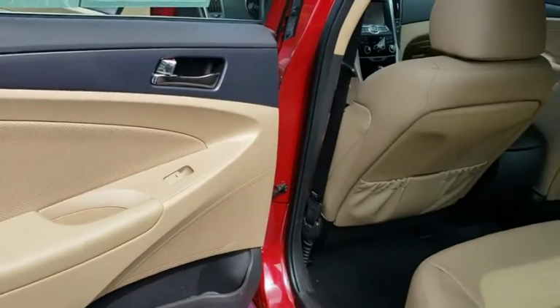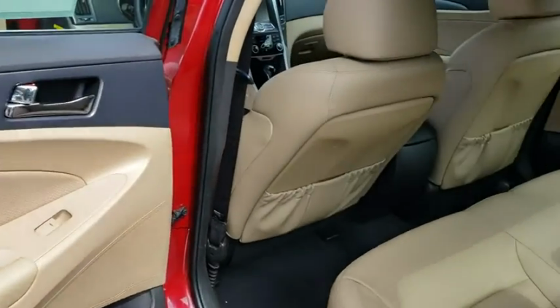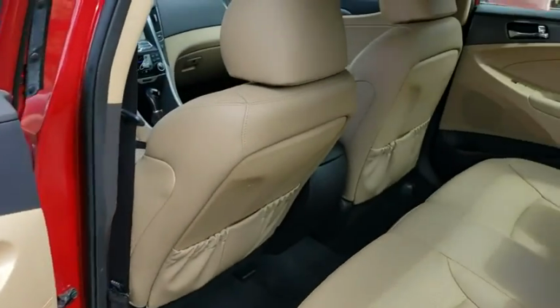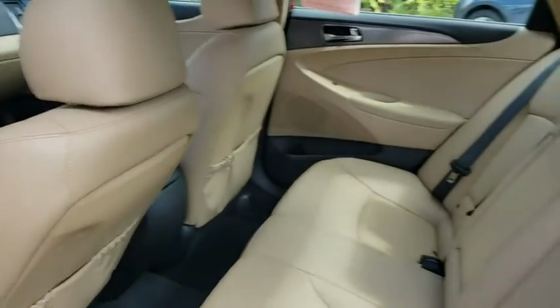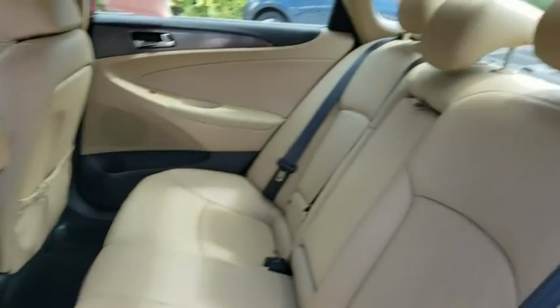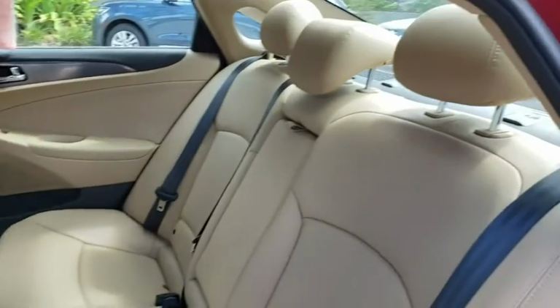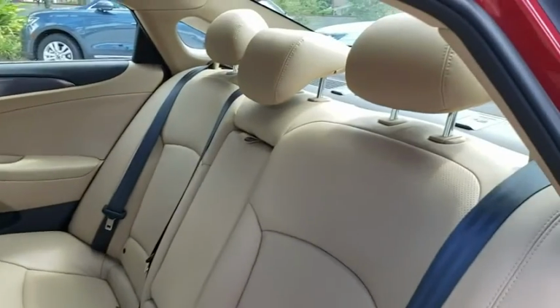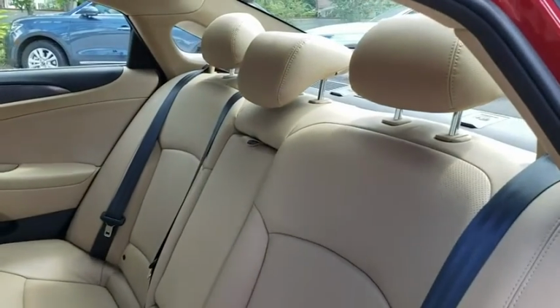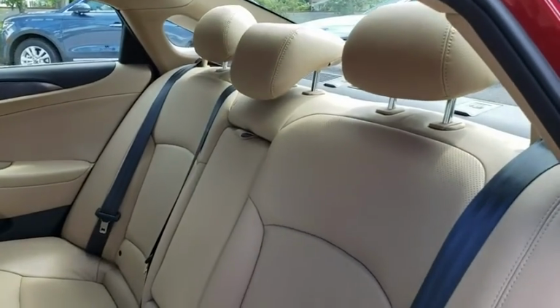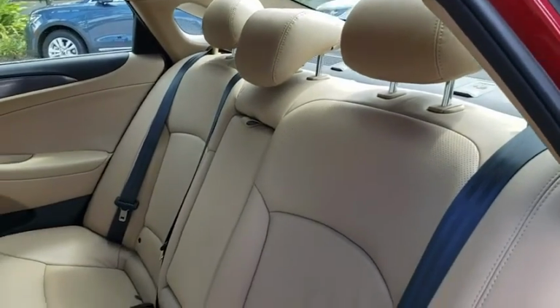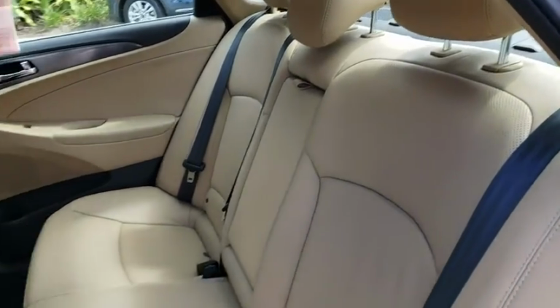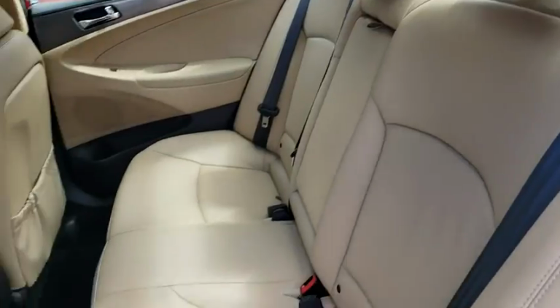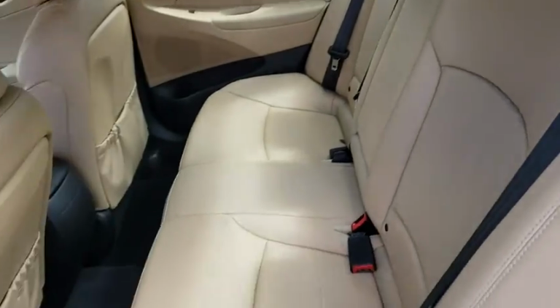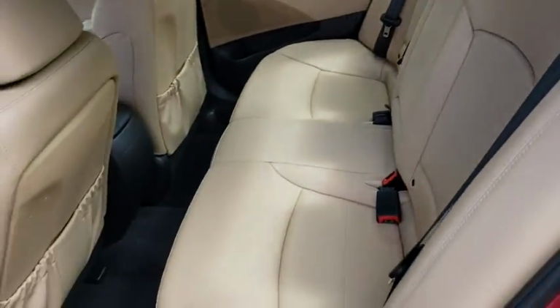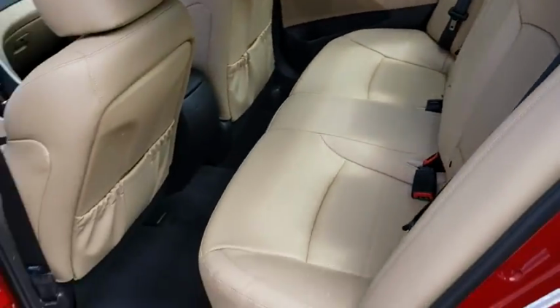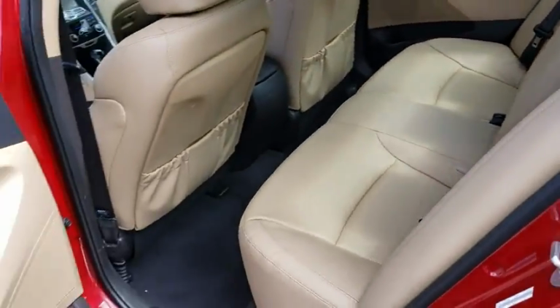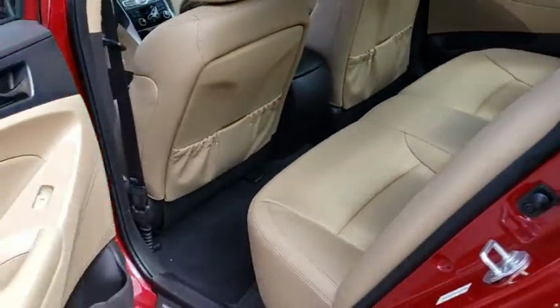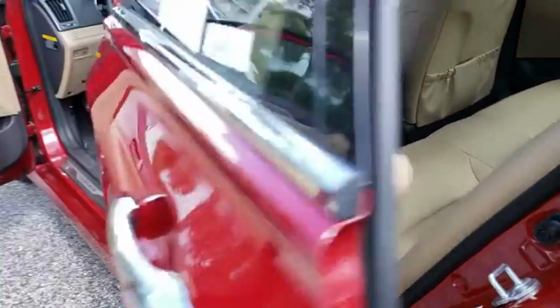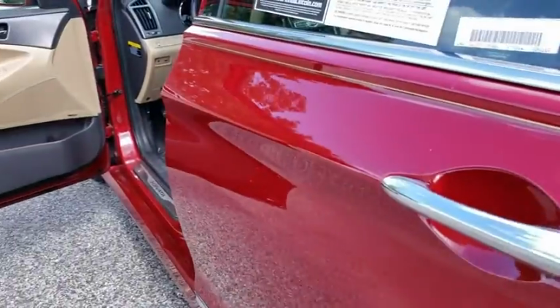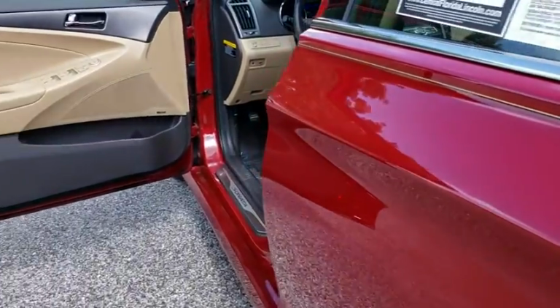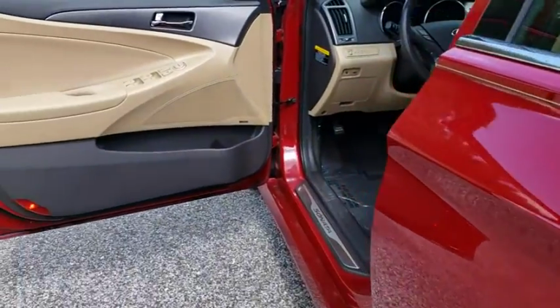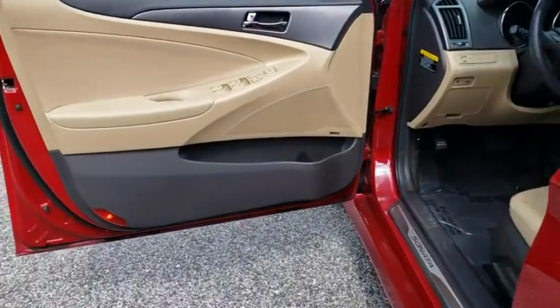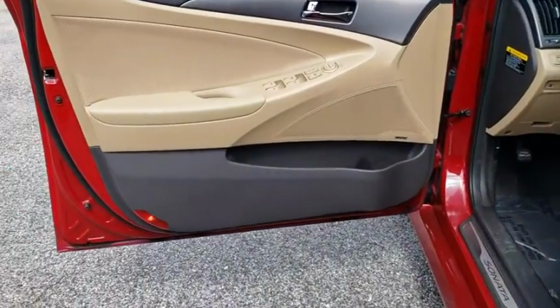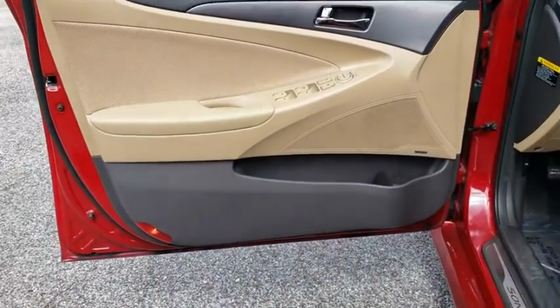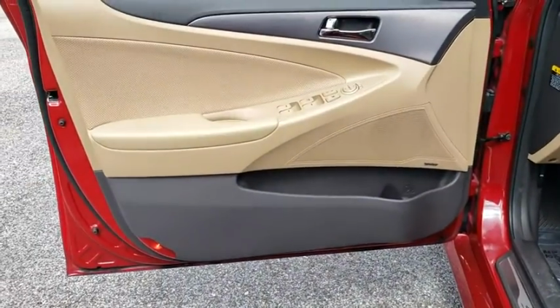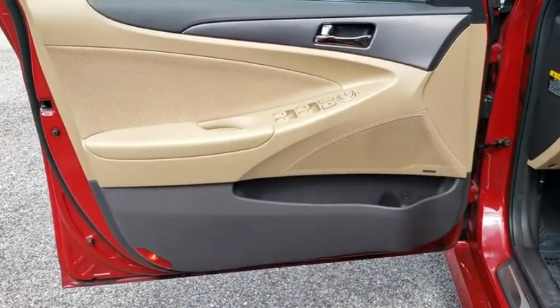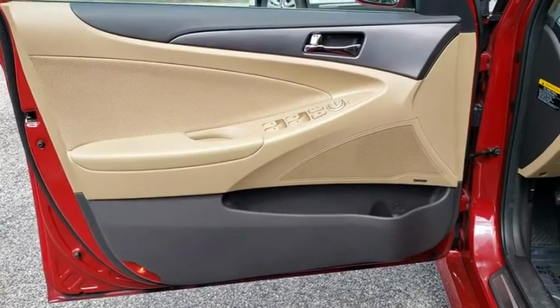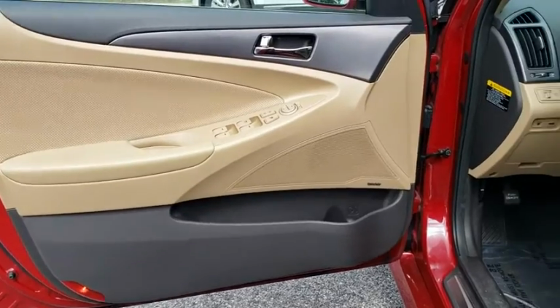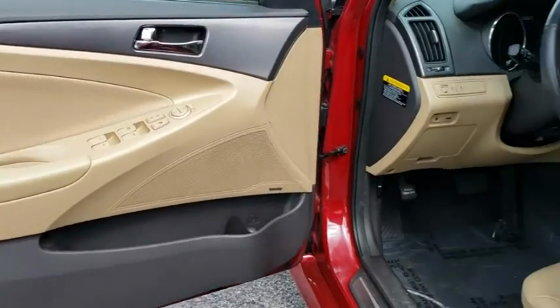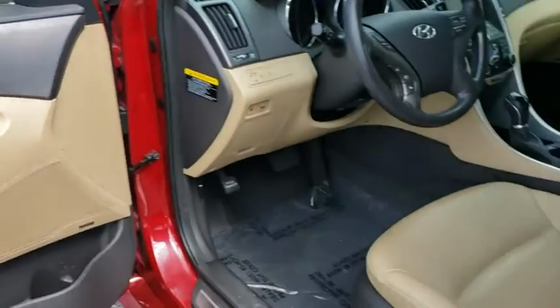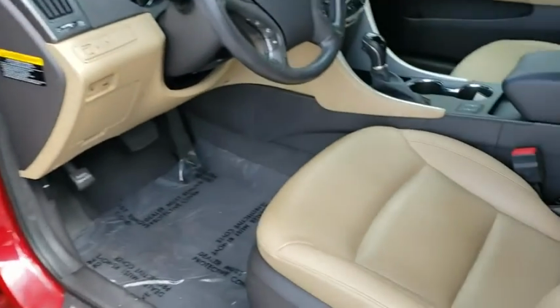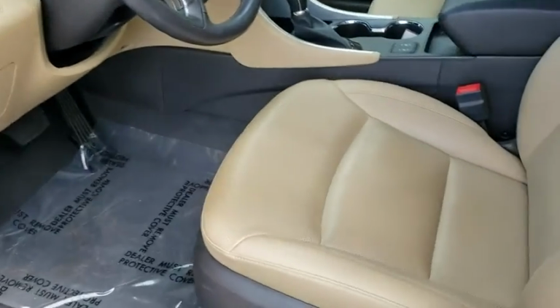Keyless start, cruise control, four-wheel disc brakes, auto-dimming rear-view mirror, aluminum wheels, rear defrost, universal garage door opener, premium sound system.